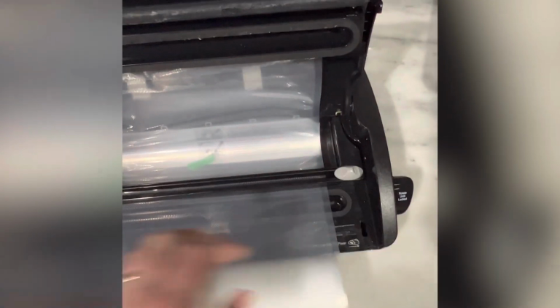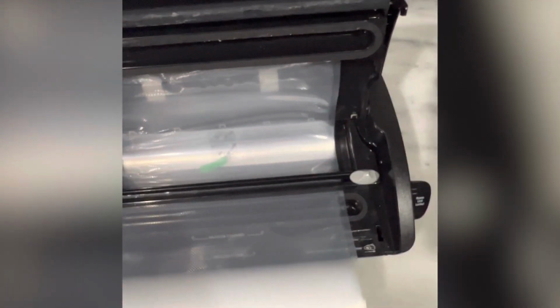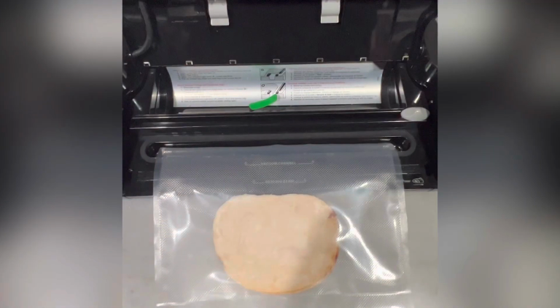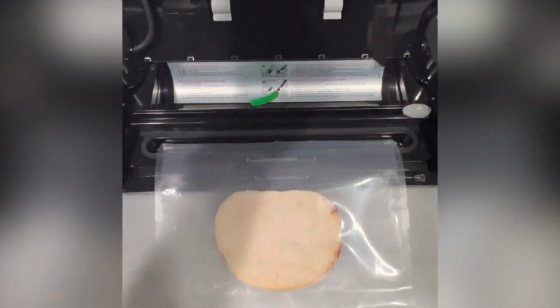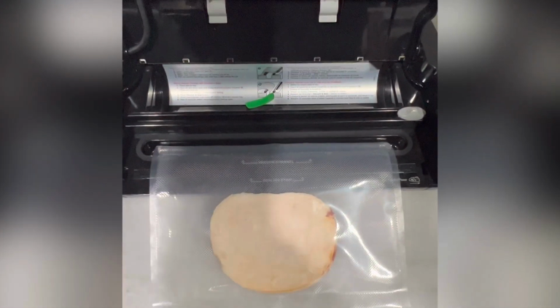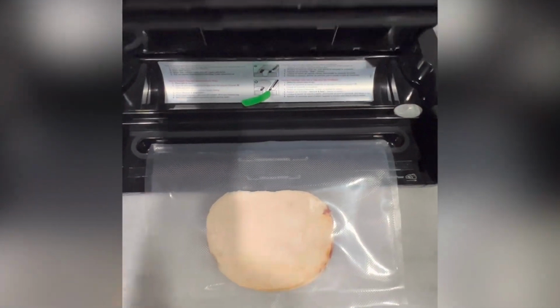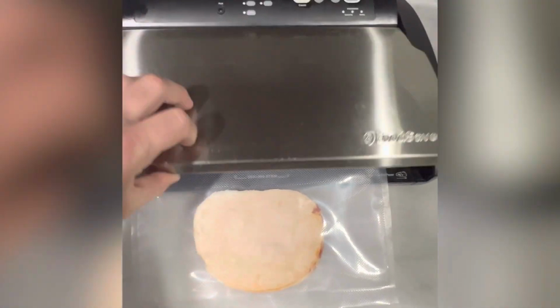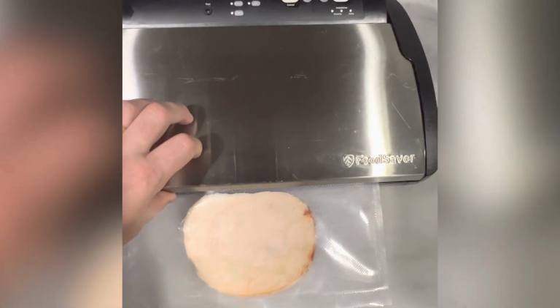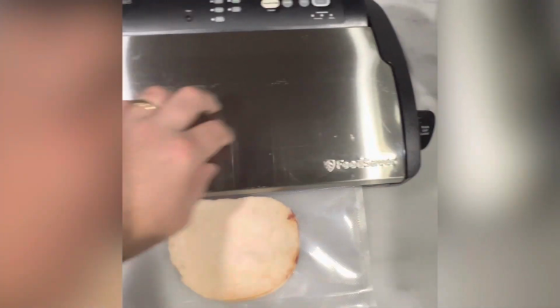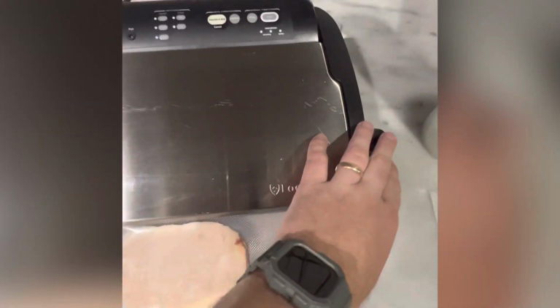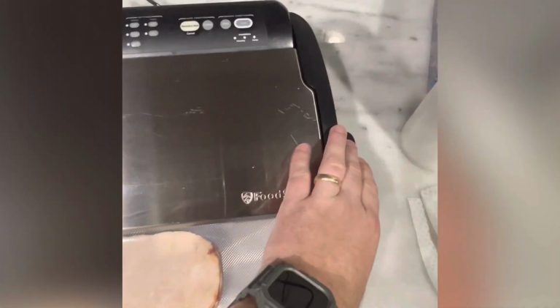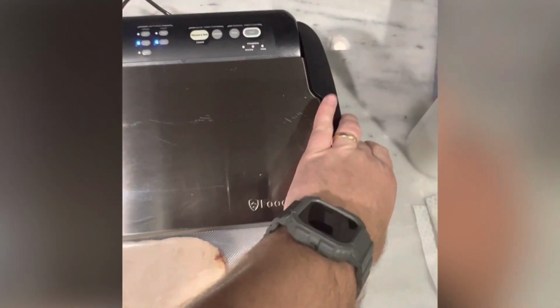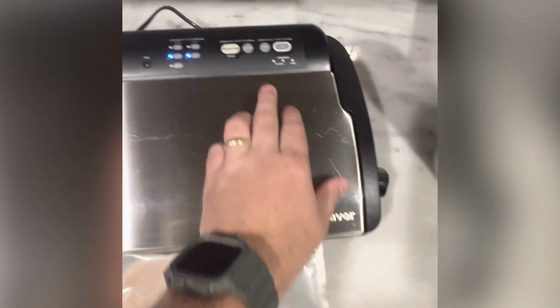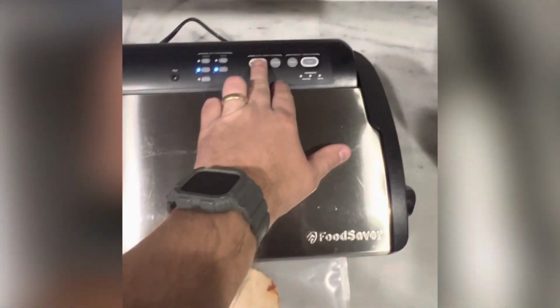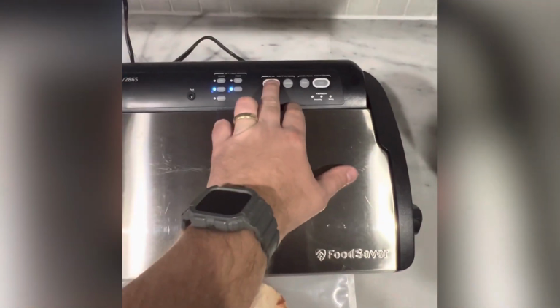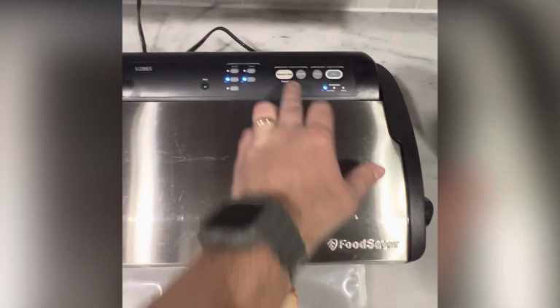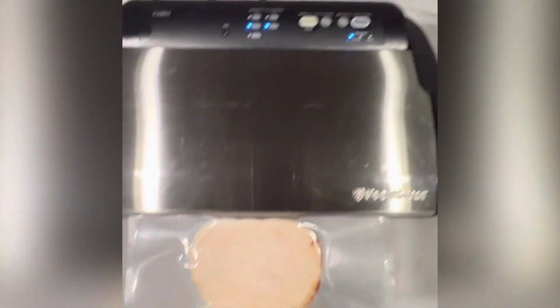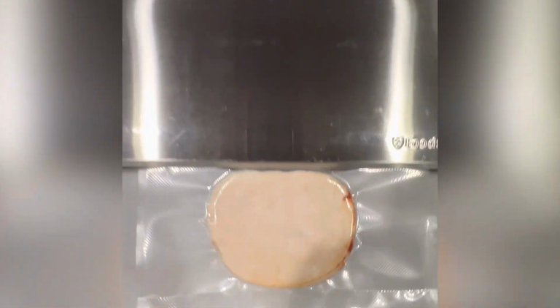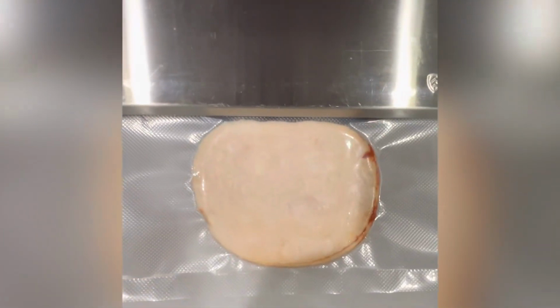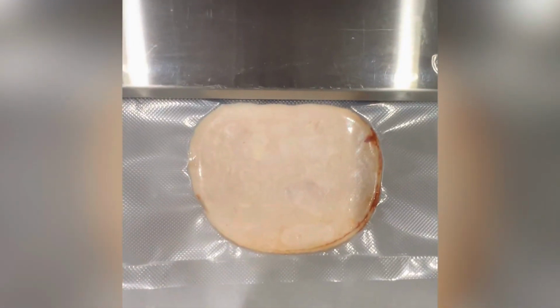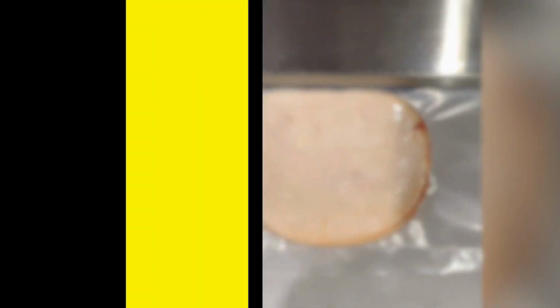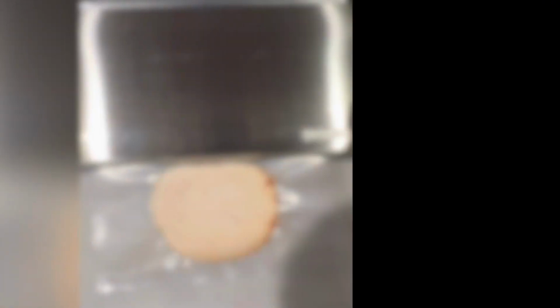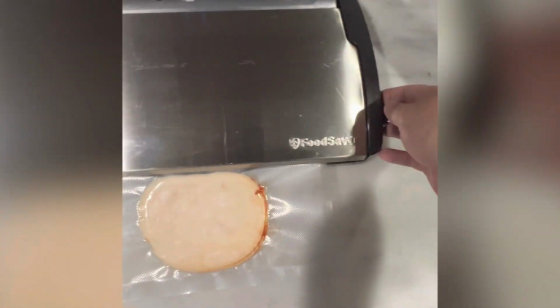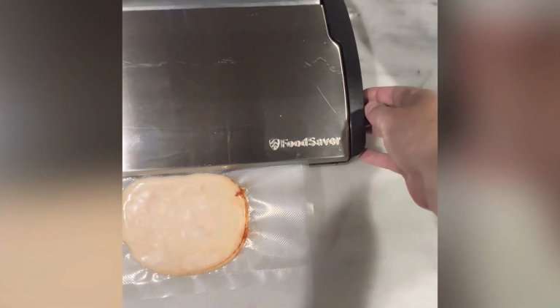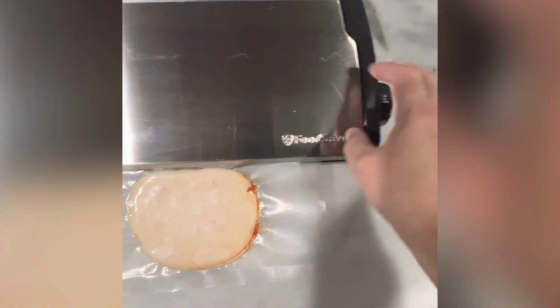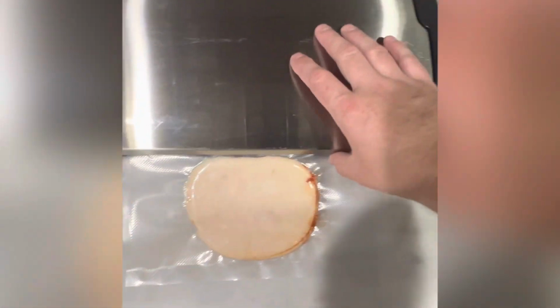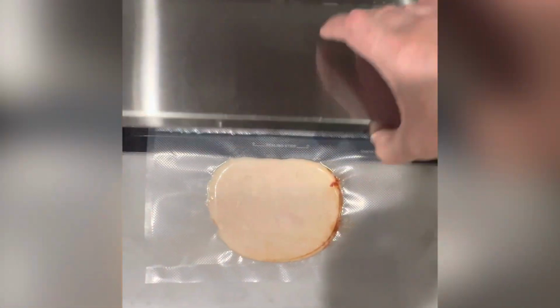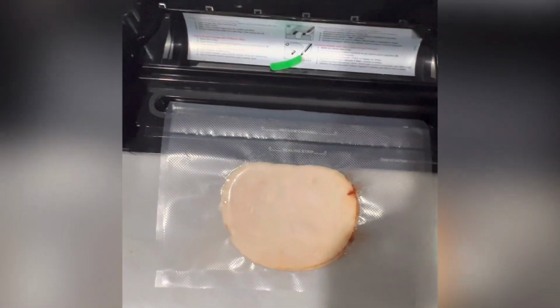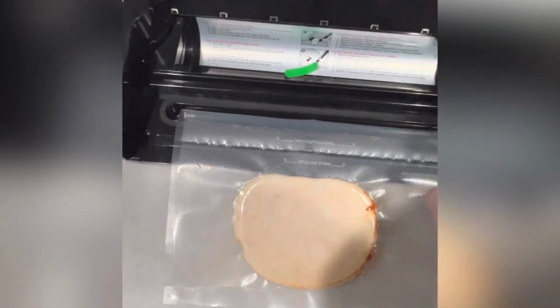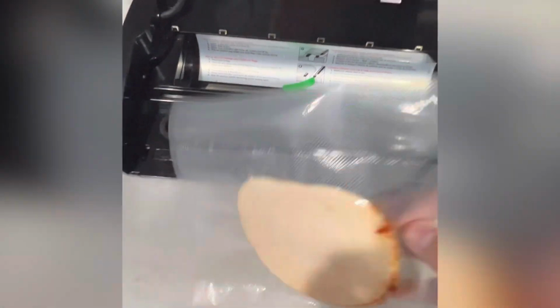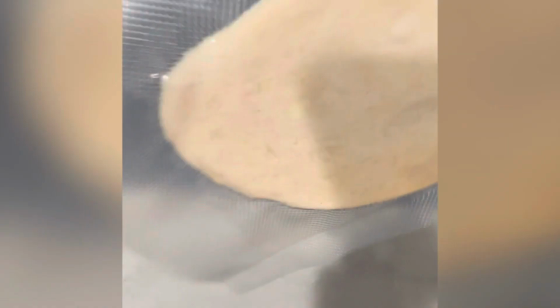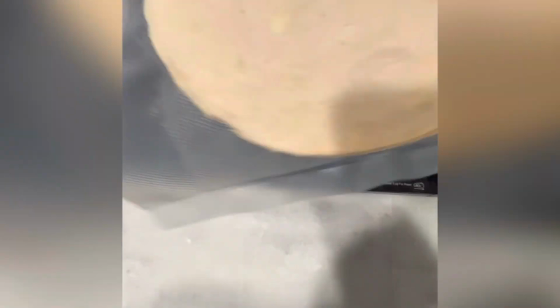You cut the bag to the size needed, put the food inside, close the lid, lock it, and then press vacuum. It removes the air and then heats the edge and seals it, so when you open it up it's ready to either freeze or put in the fridge.